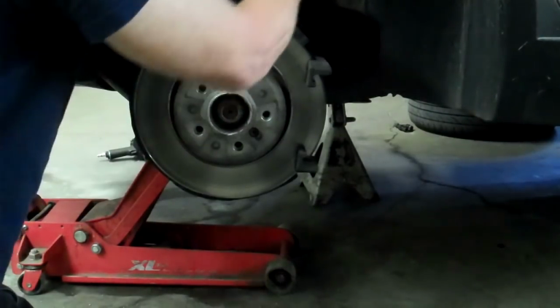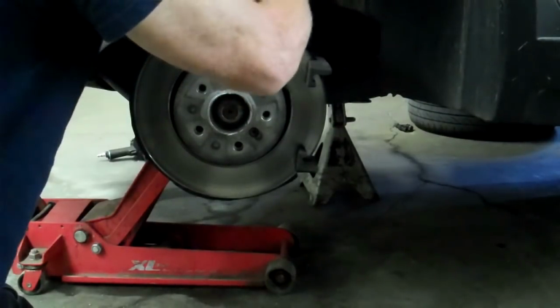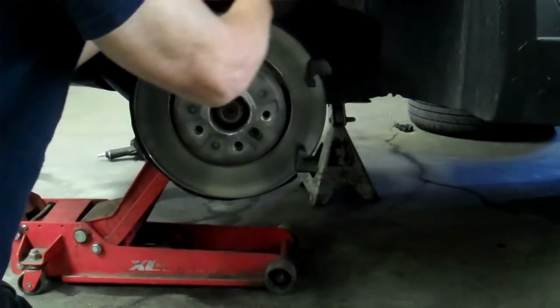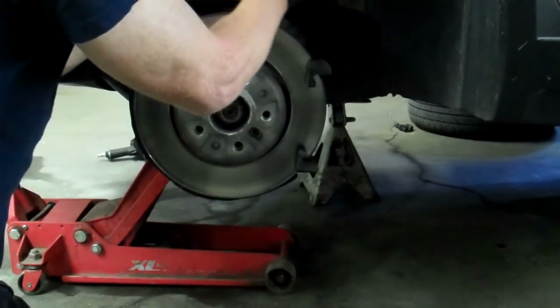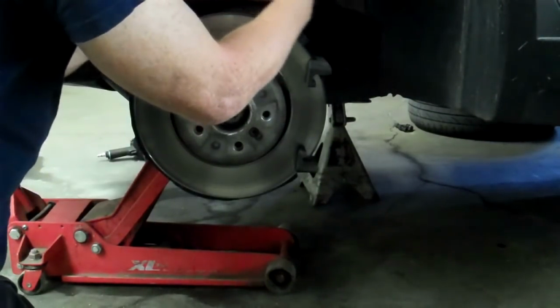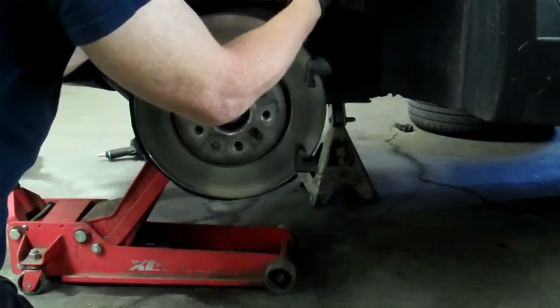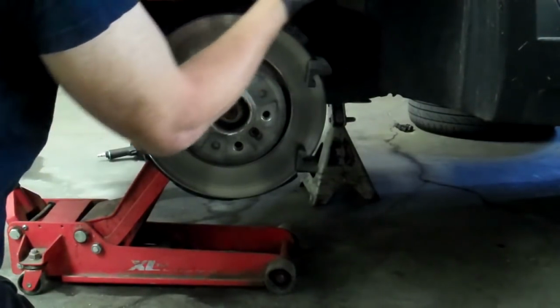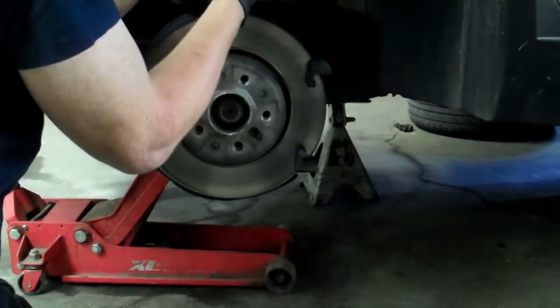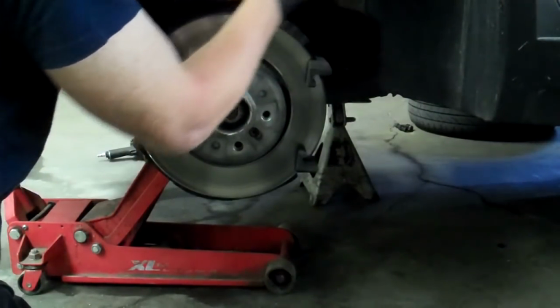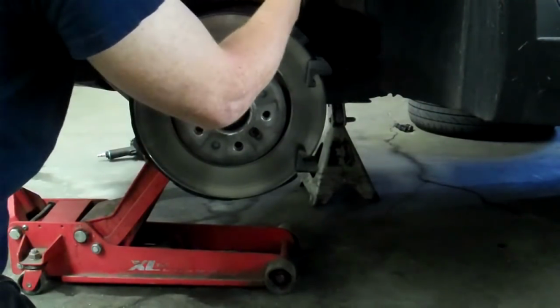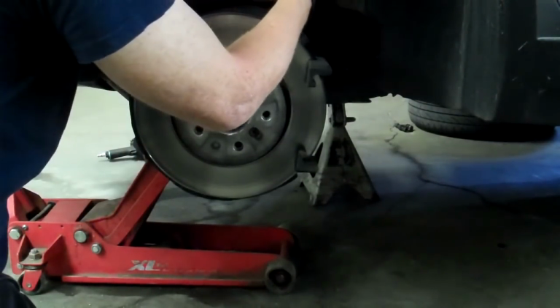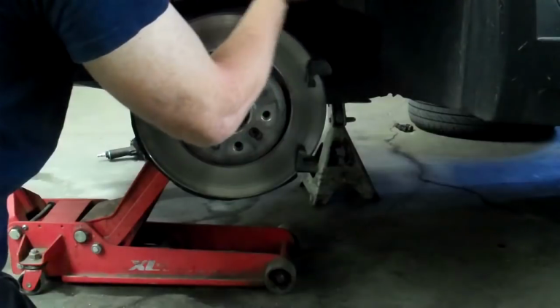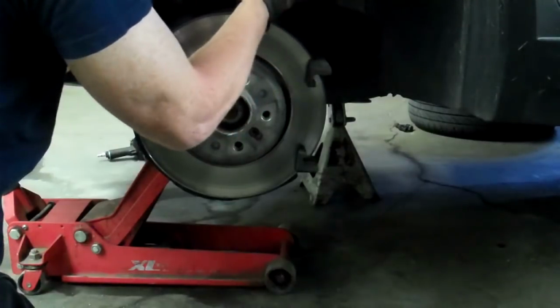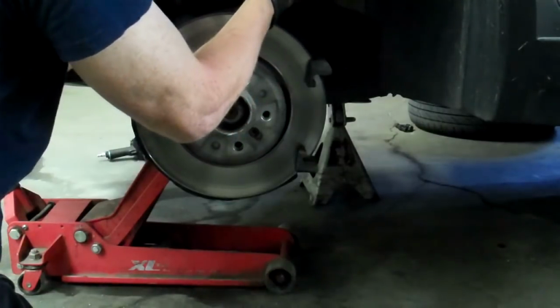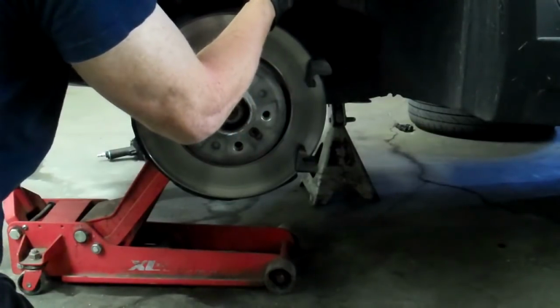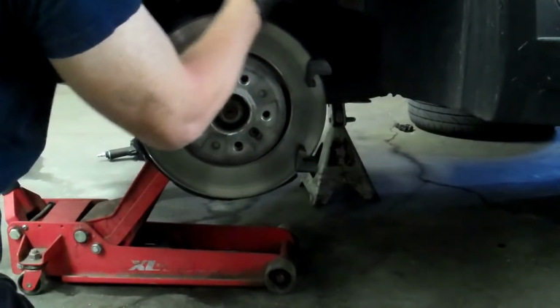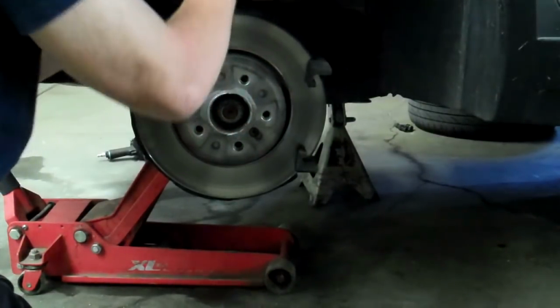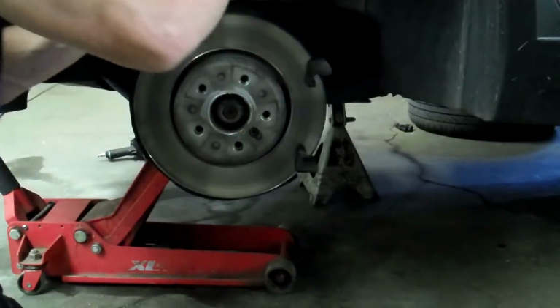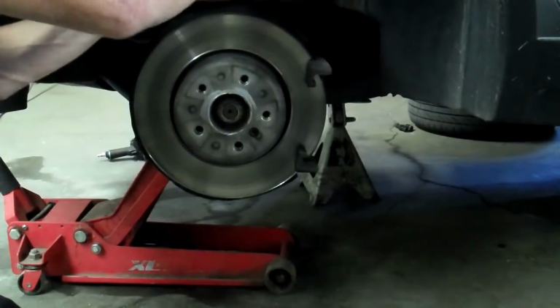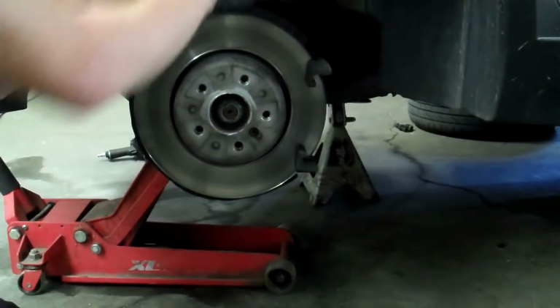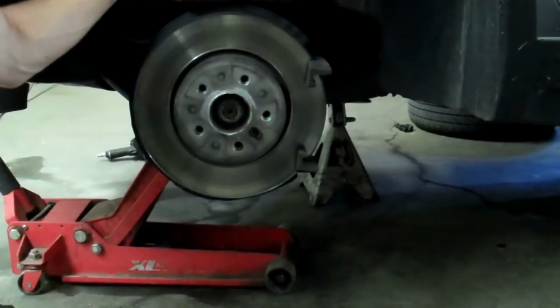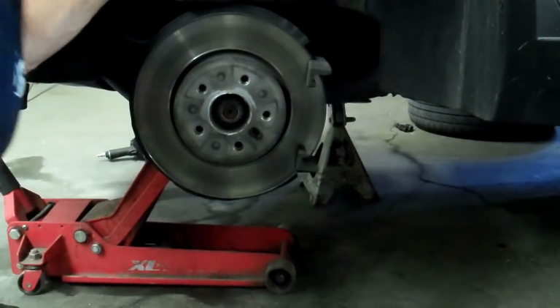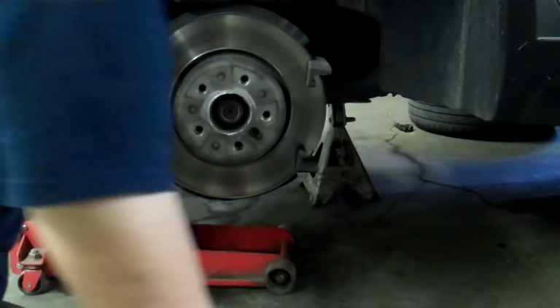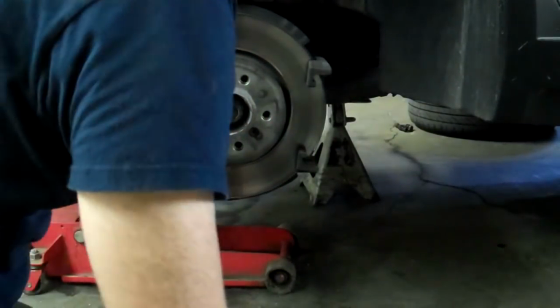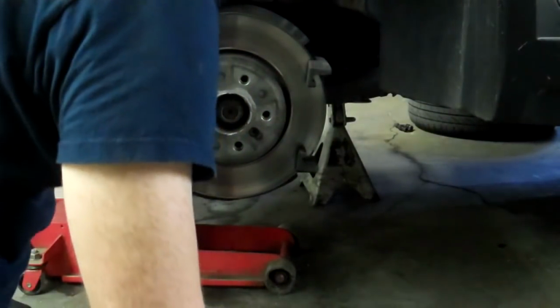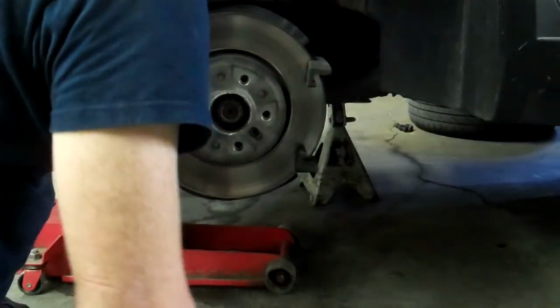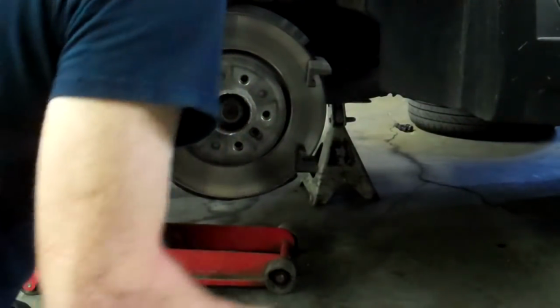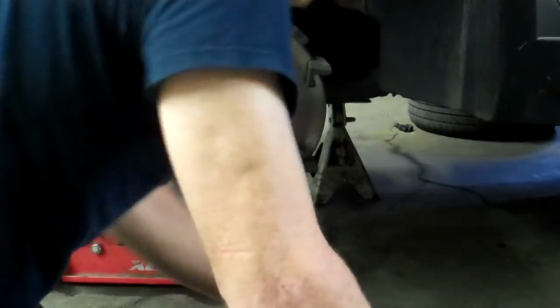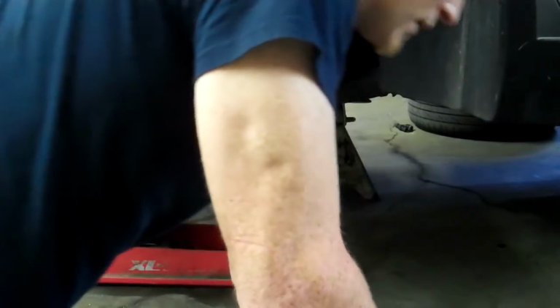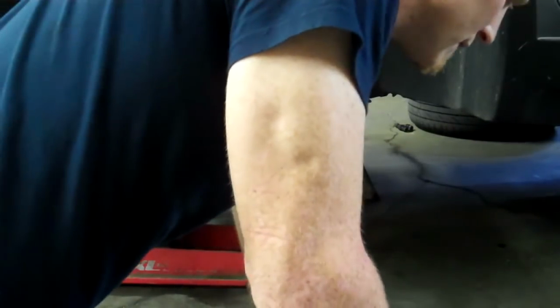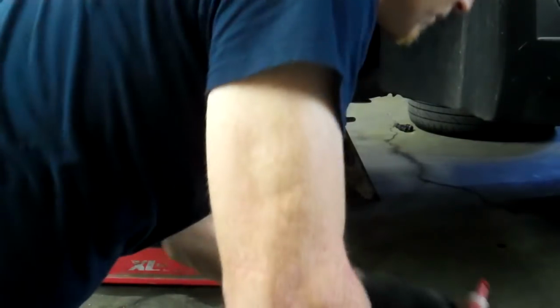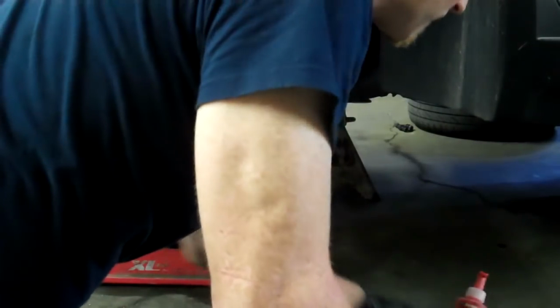Pull out your caliper pins, get your silicone grease, and grease them up. Especially because the inner pad with the sensor didn't wear out but the outer one did — I know these aren't wearing evenly and properly.